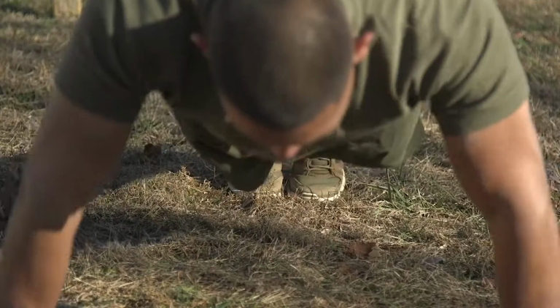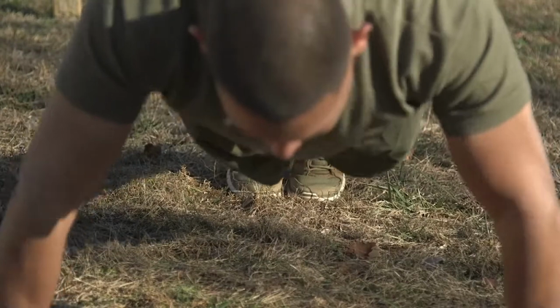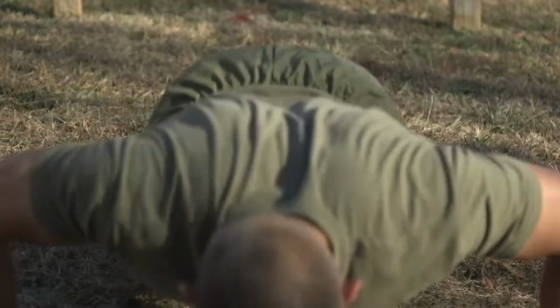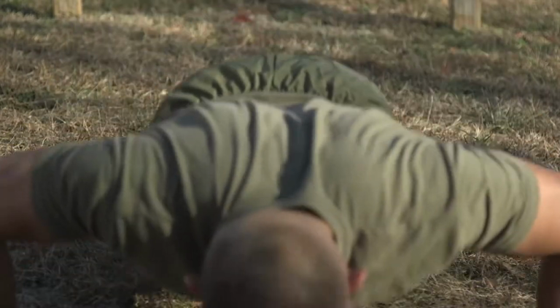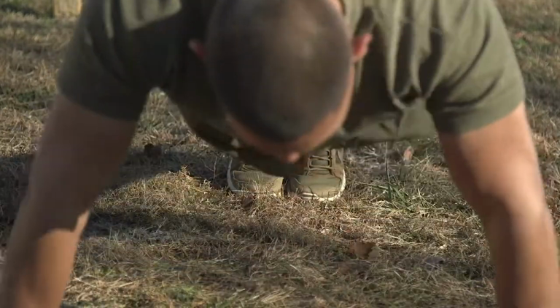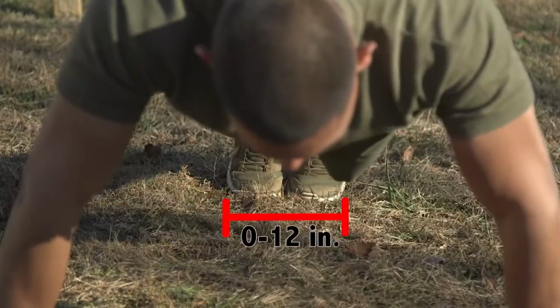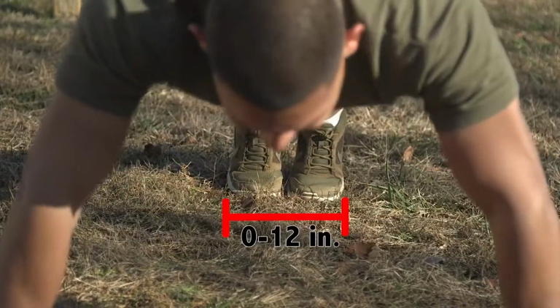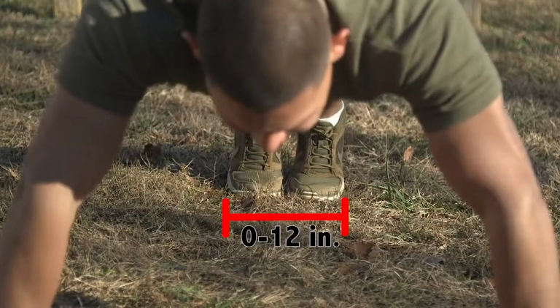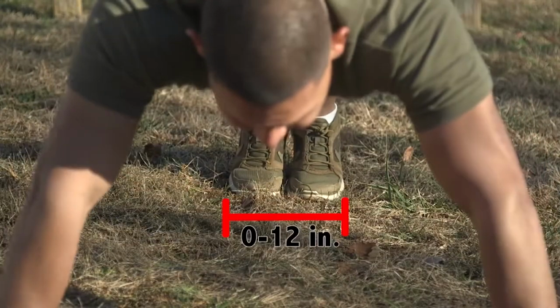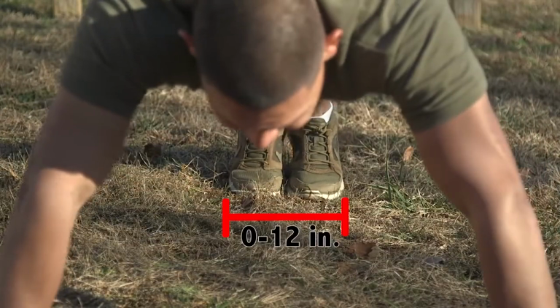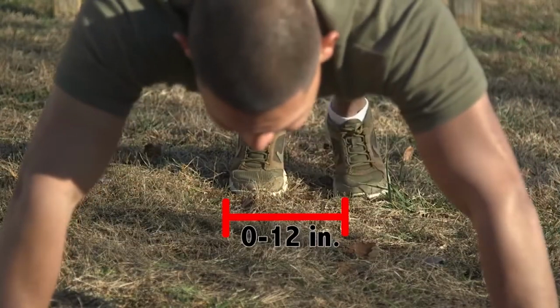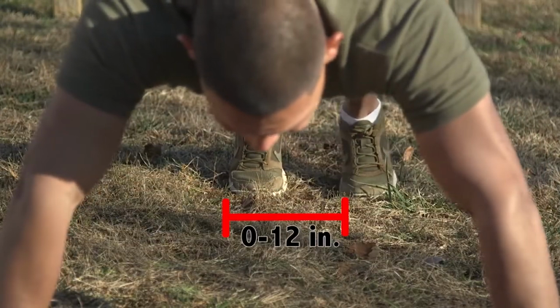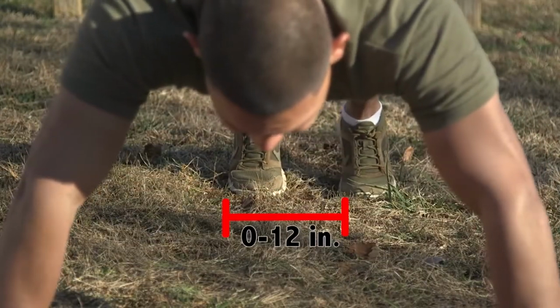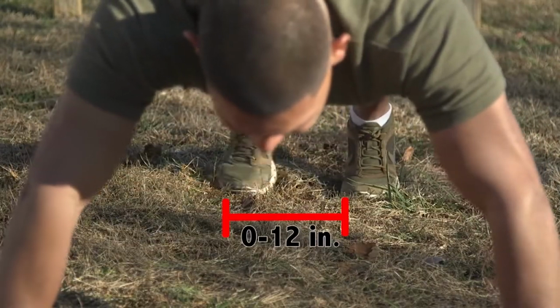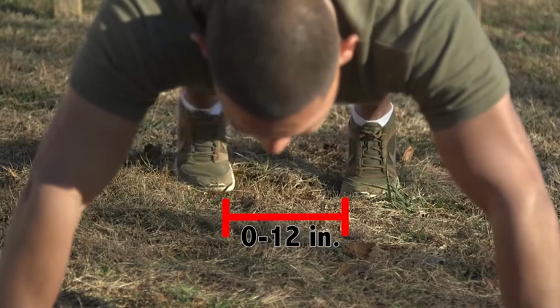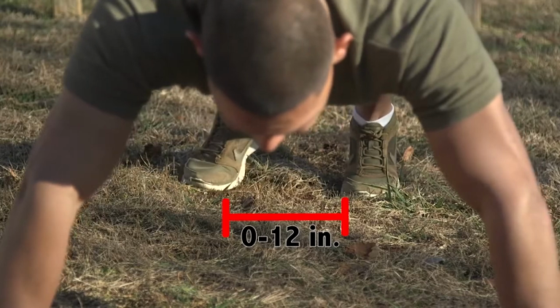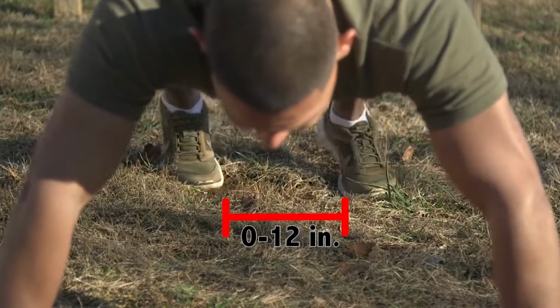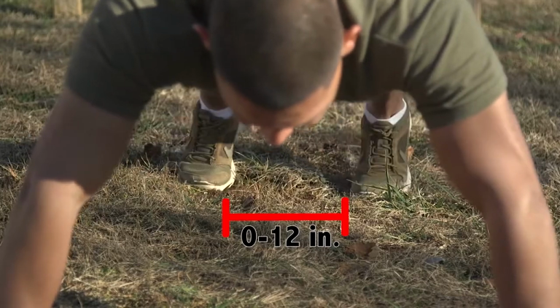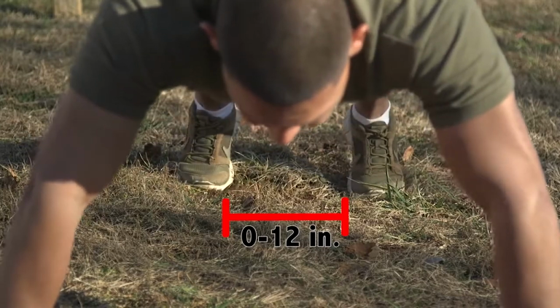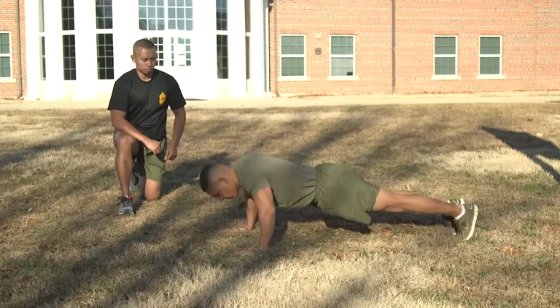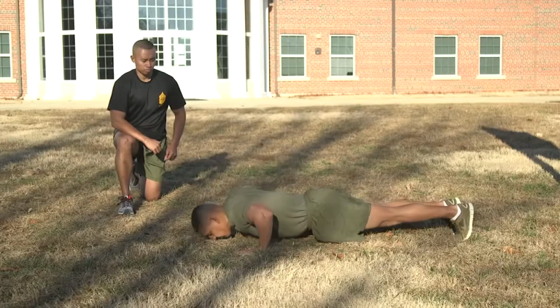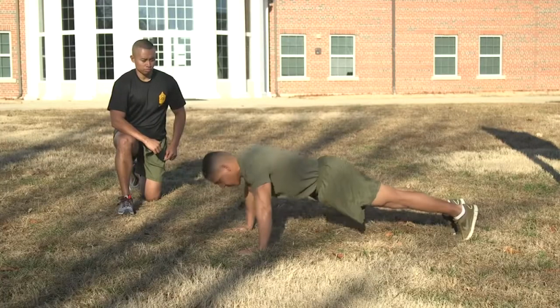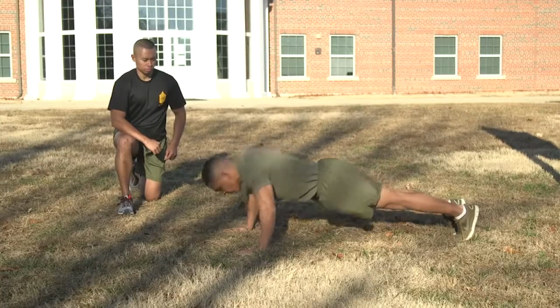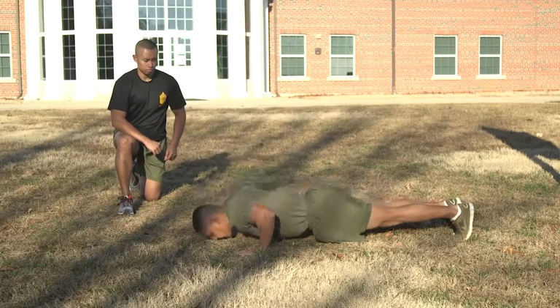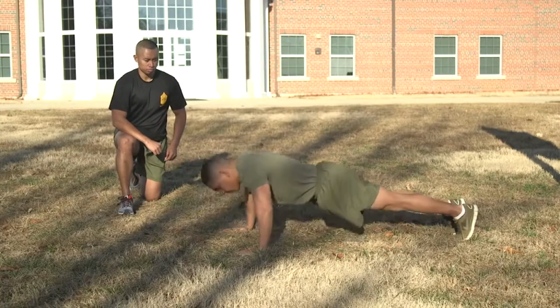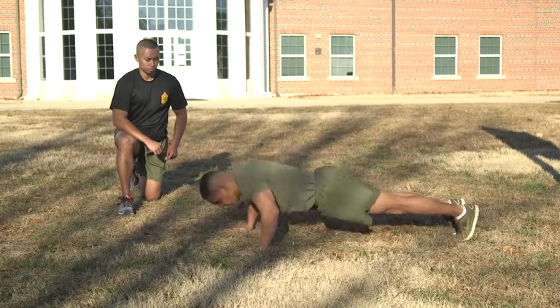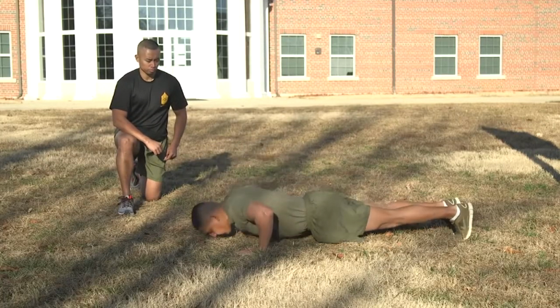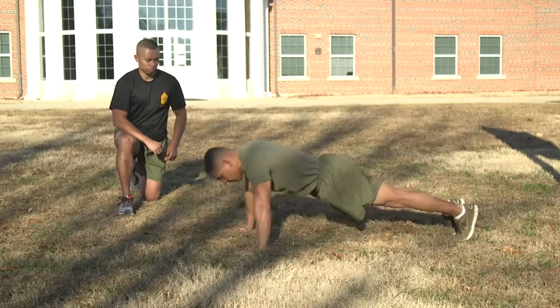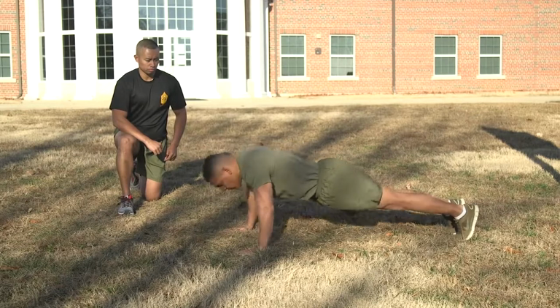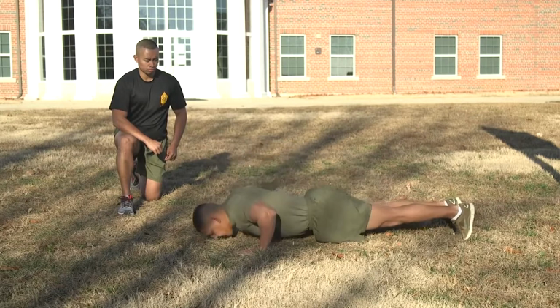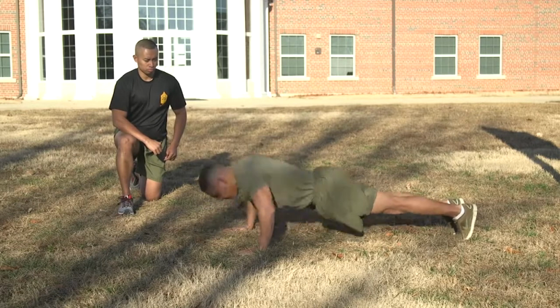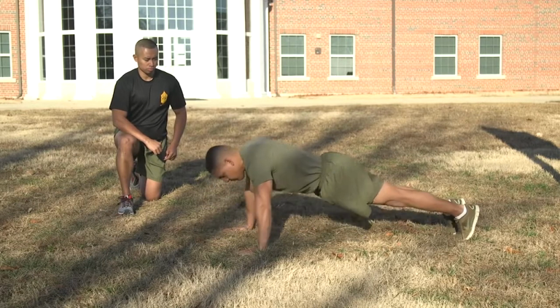The feet may be together or 12 inches apart, measured between the feet, but may not be crossed. When viewed from the side, the body should form a generally straight line from the shoulders to the ankles.